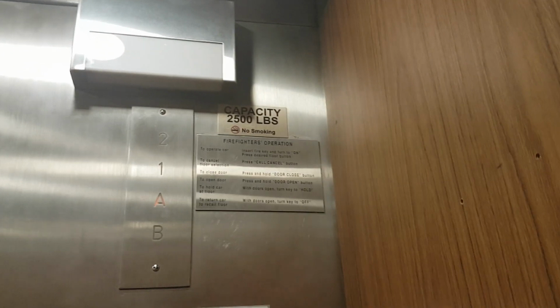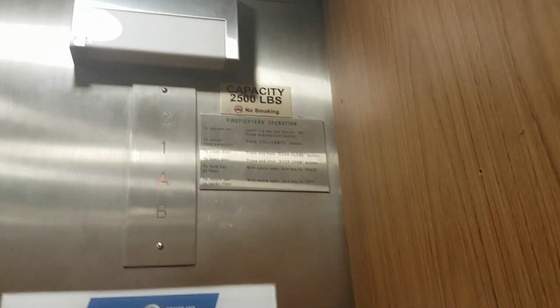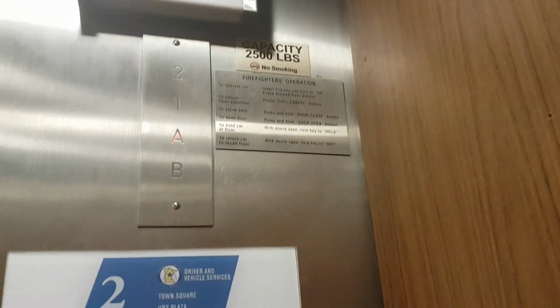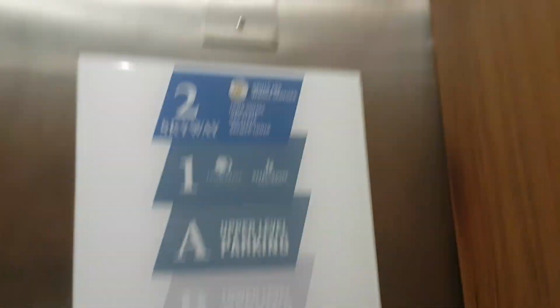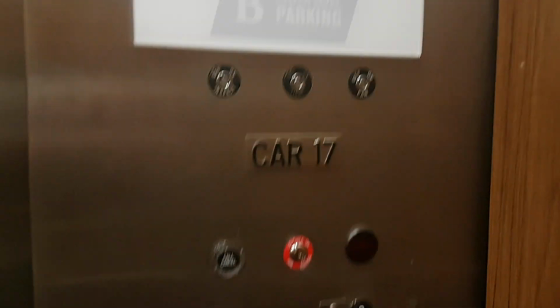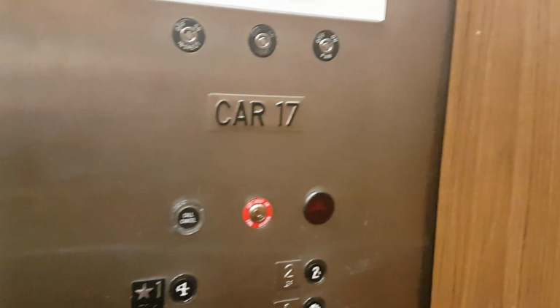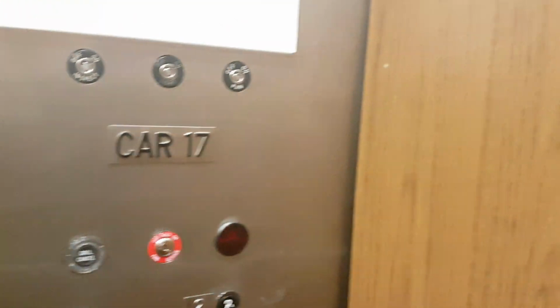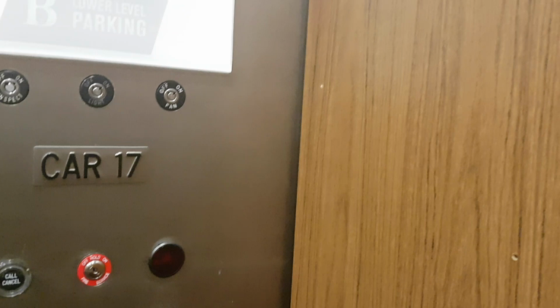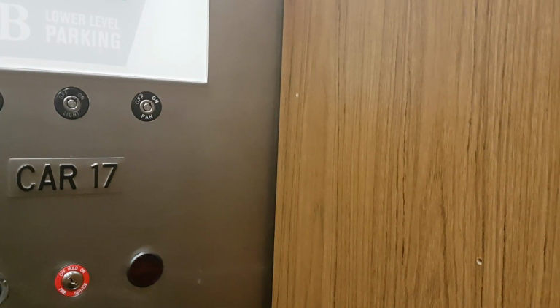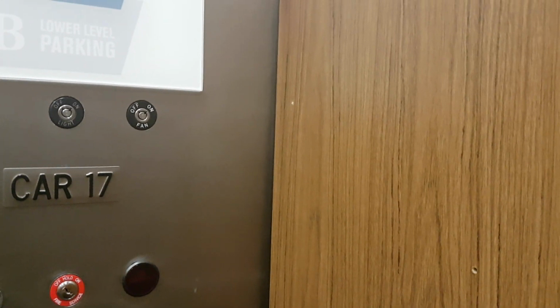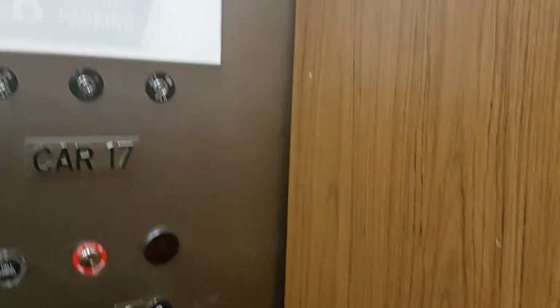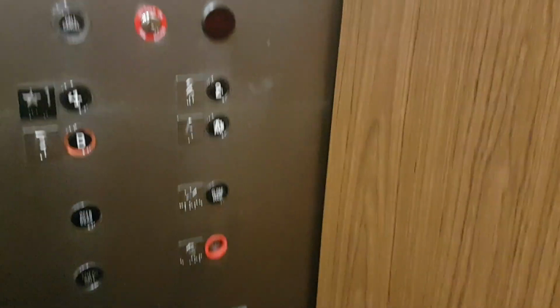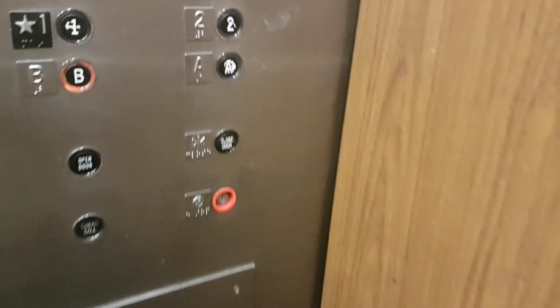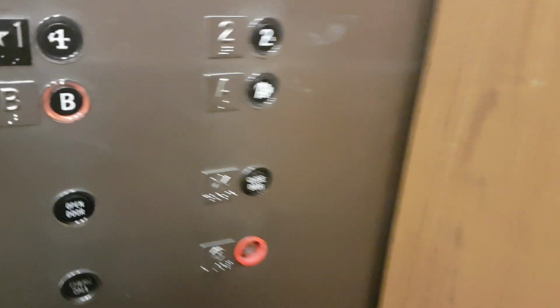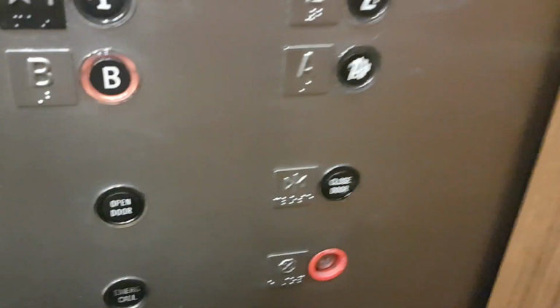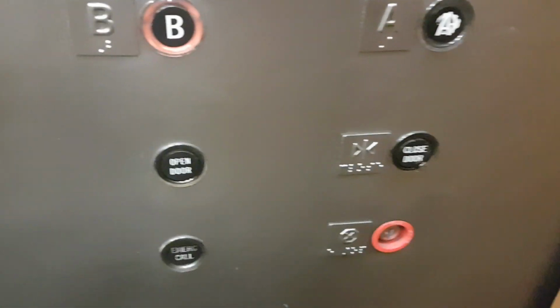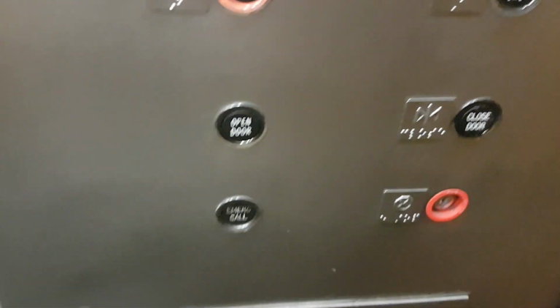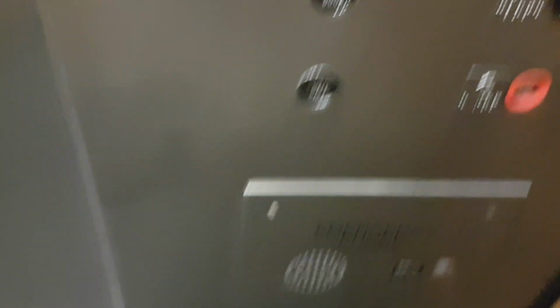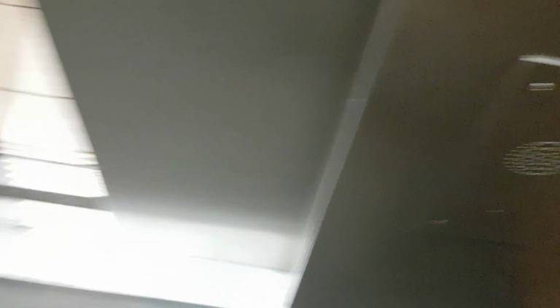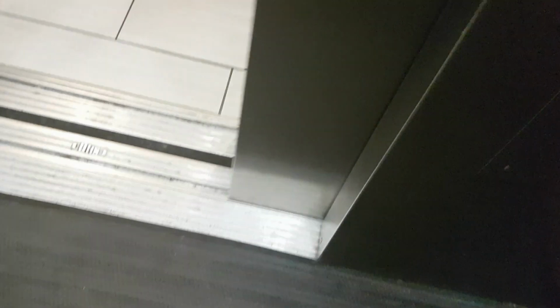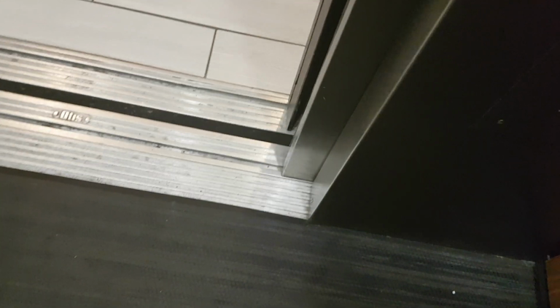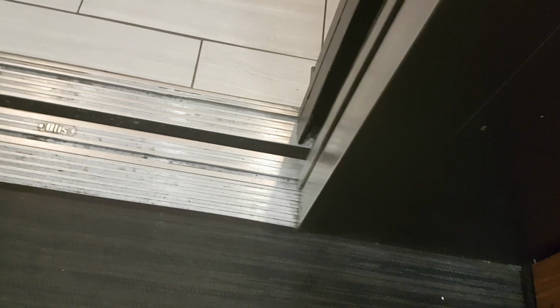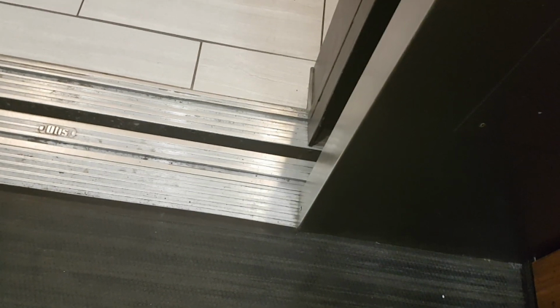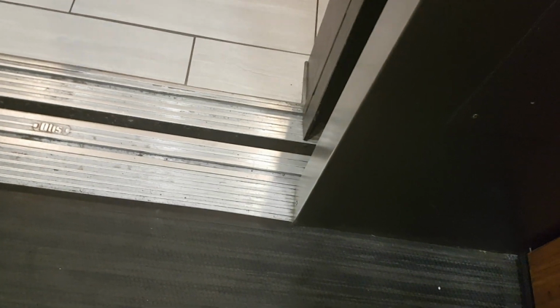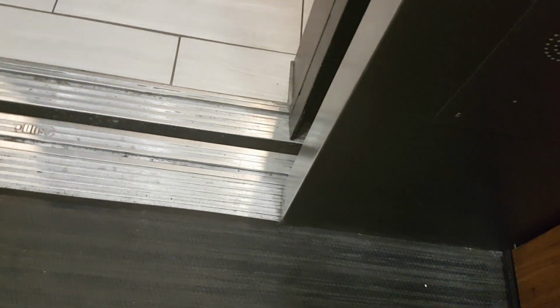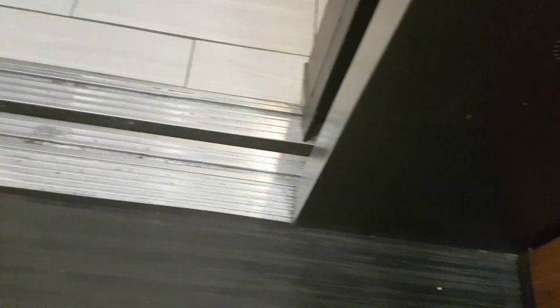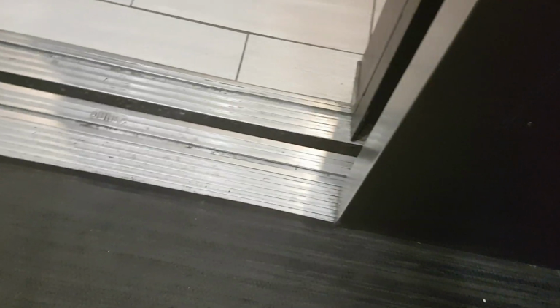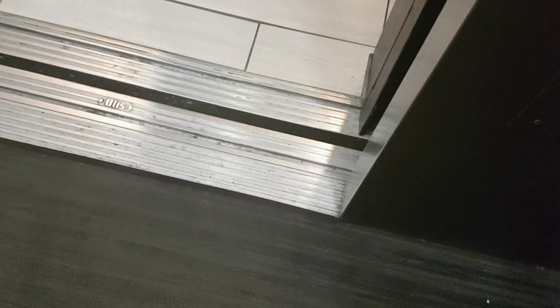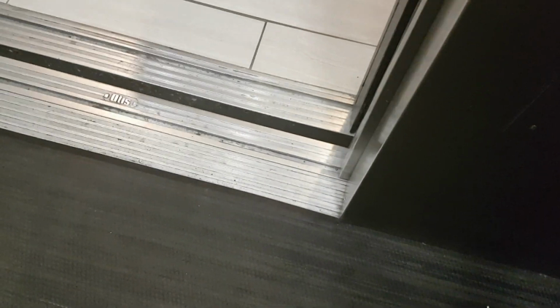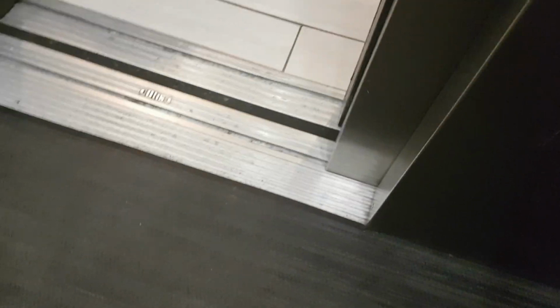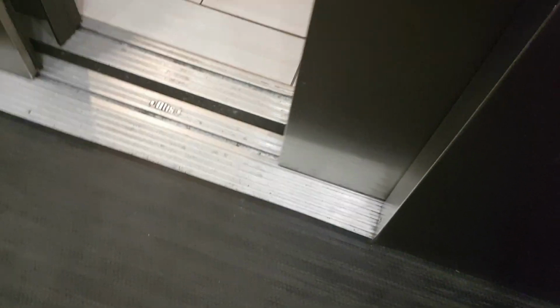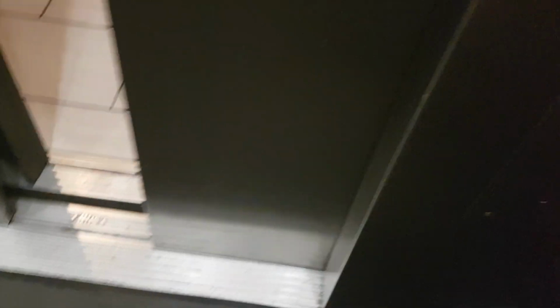Oh, it's going up. Going up or down? It's going down. Going down to basement.